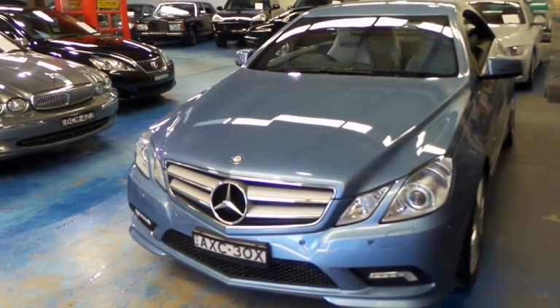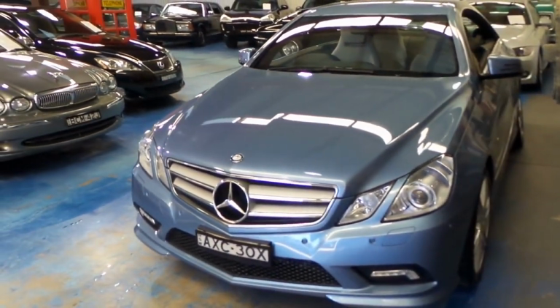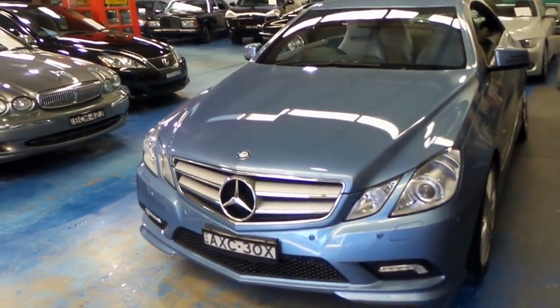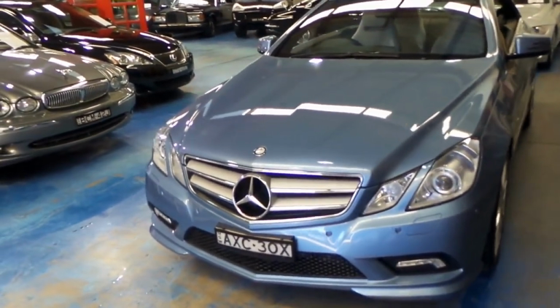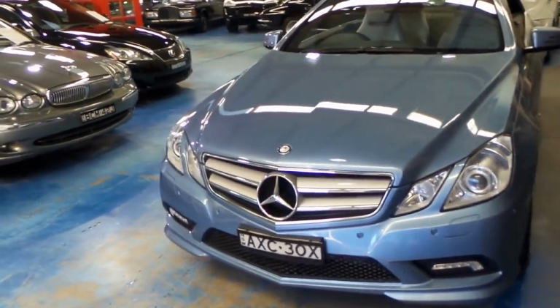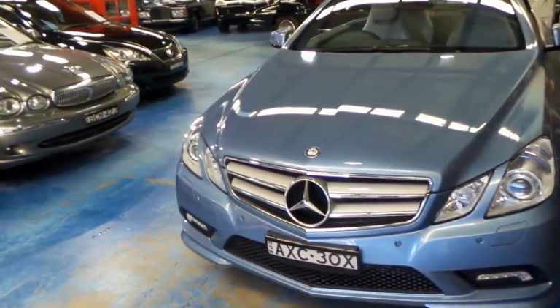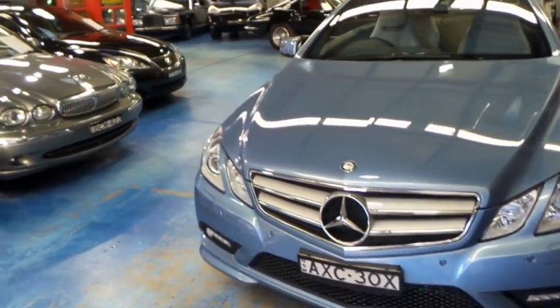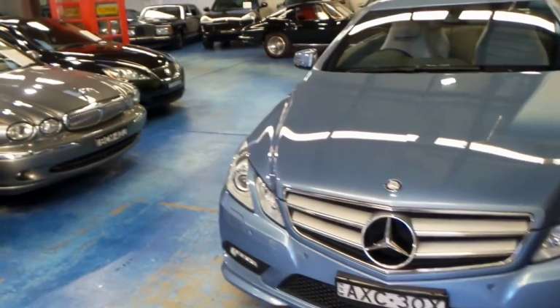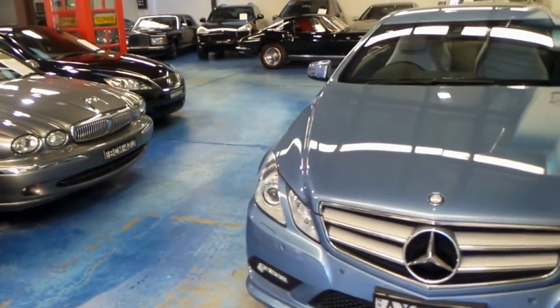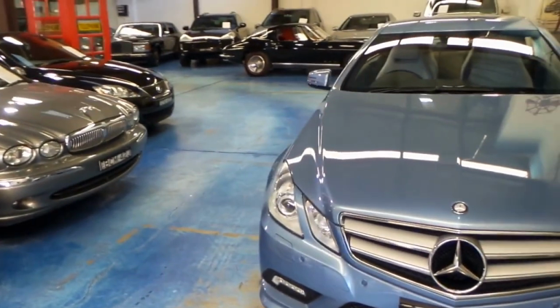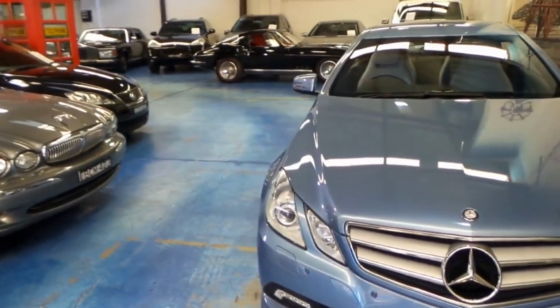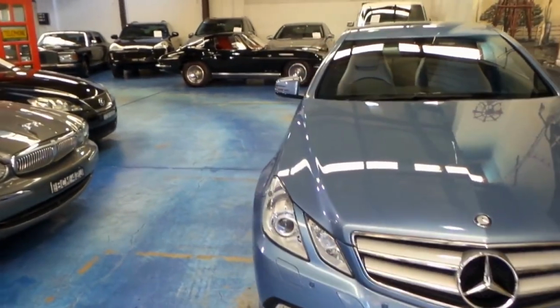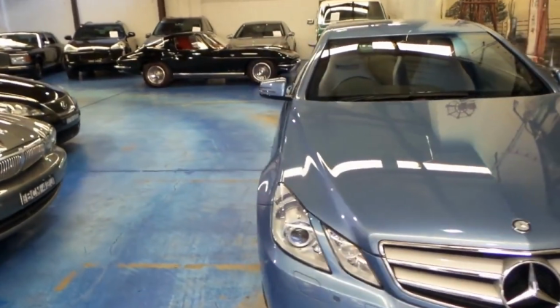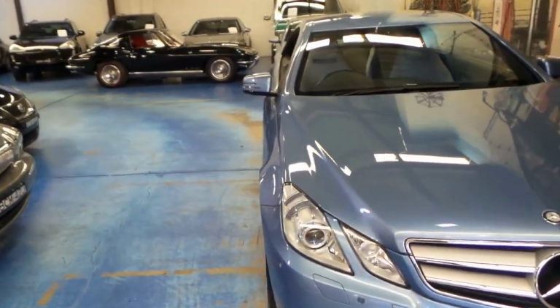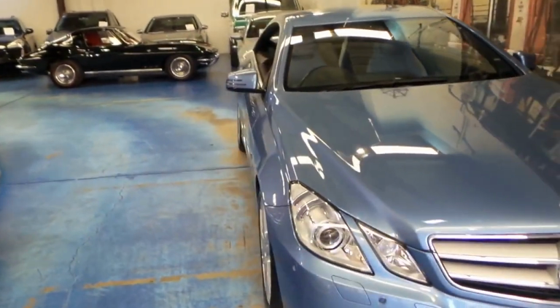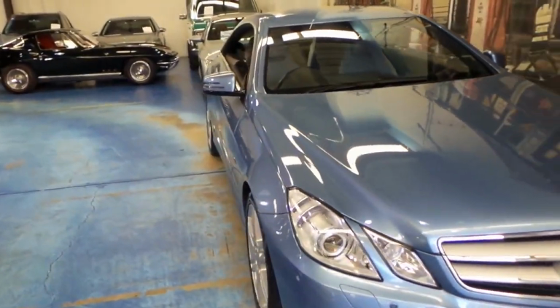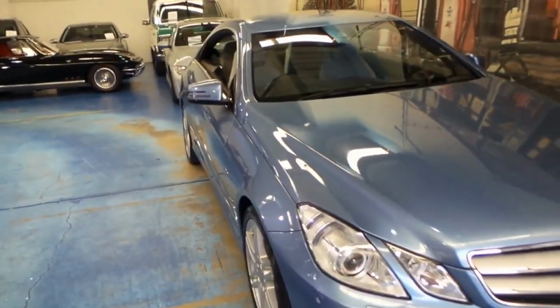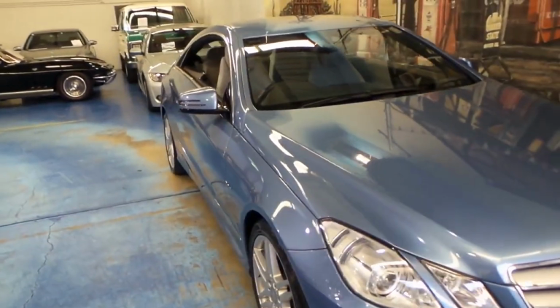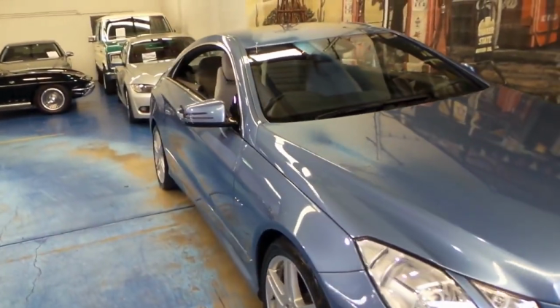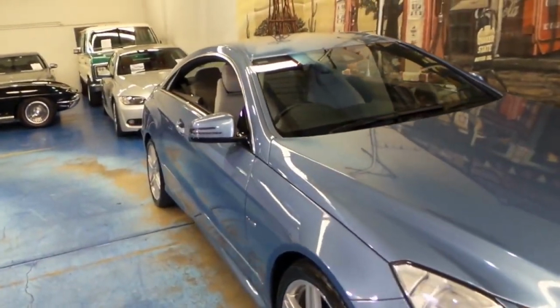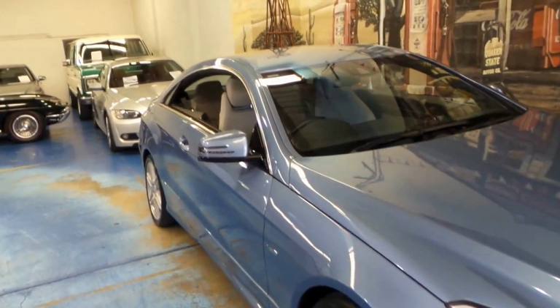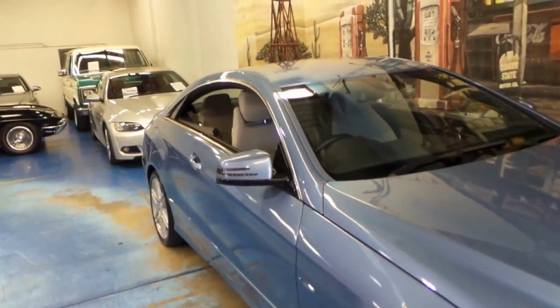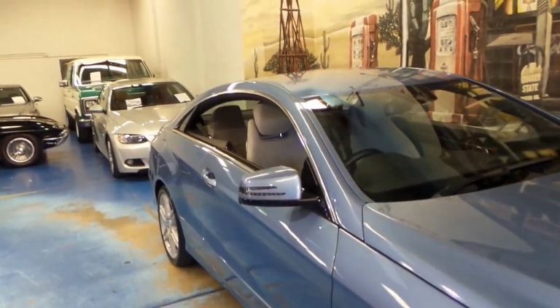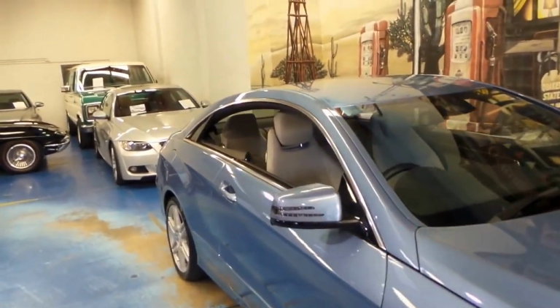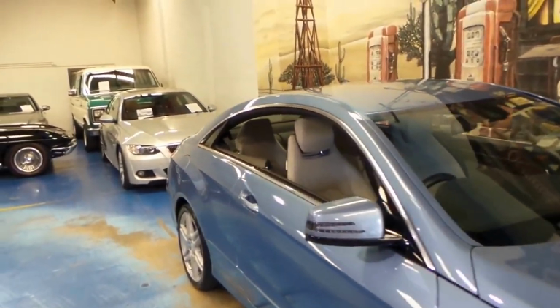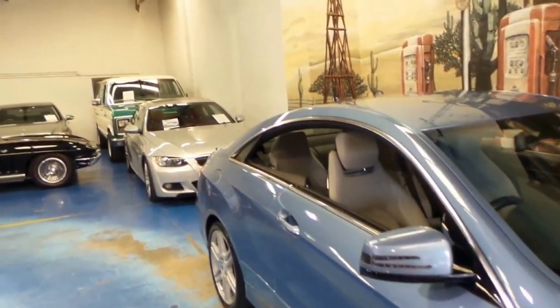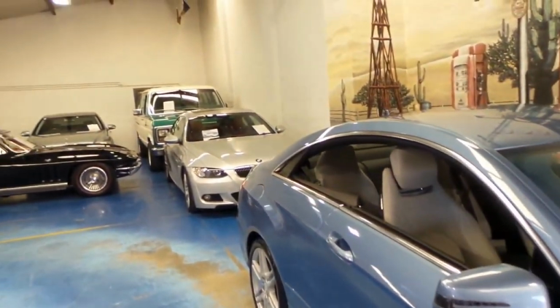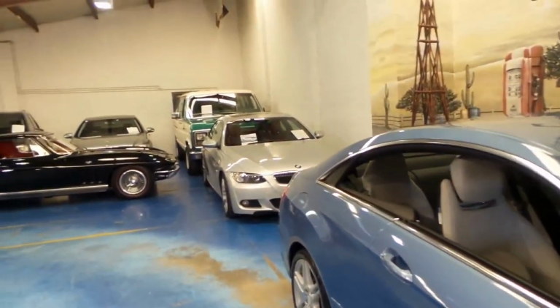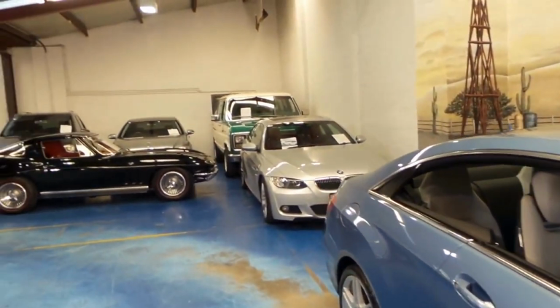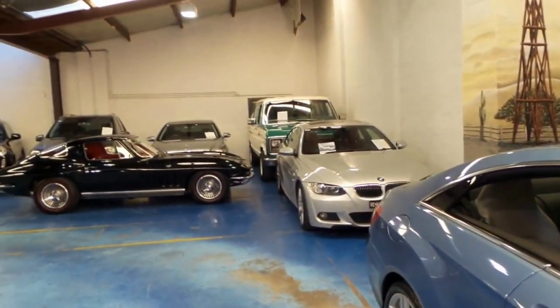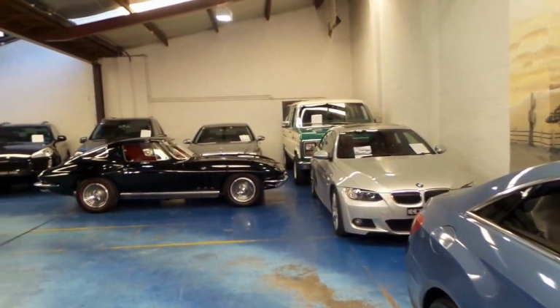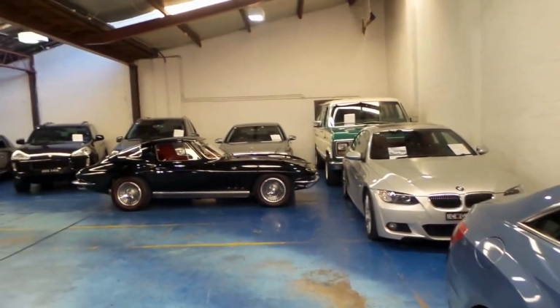Thanks very much for watching. We're the Old Timer Centre, located in Marrickville. We specialise in European cars and we look forward to hearing from you. Thanks again for watching.